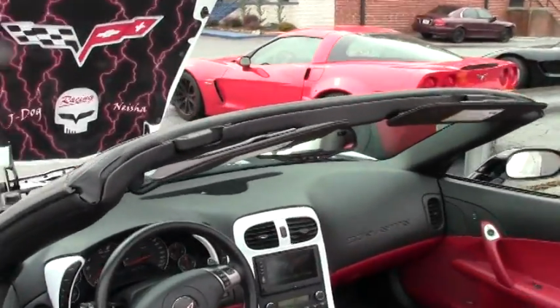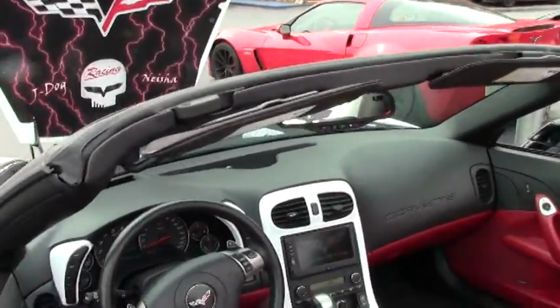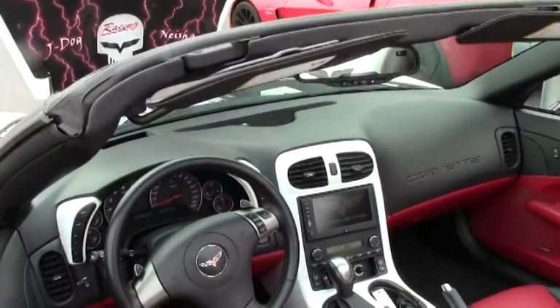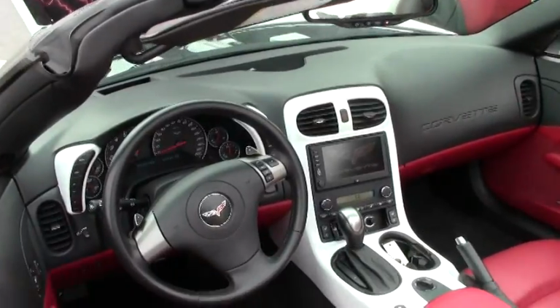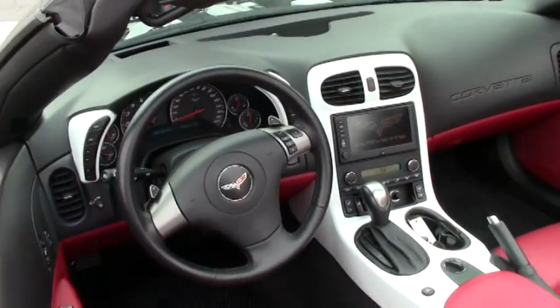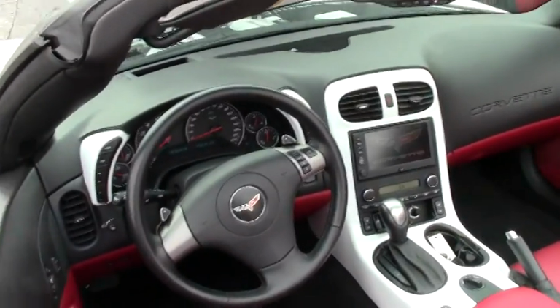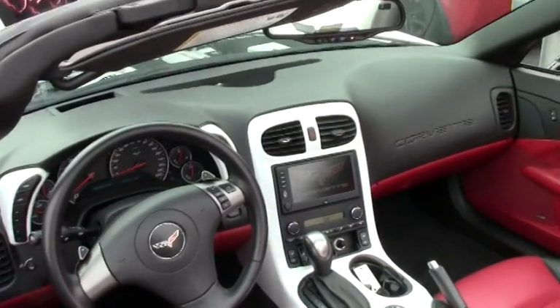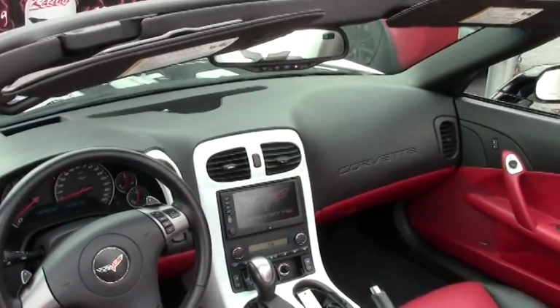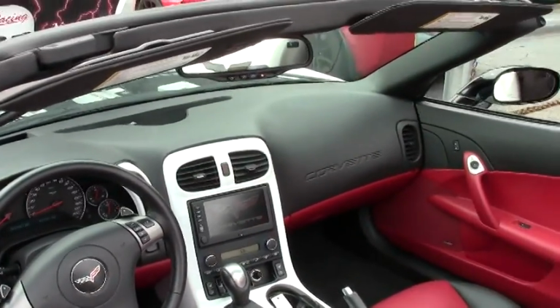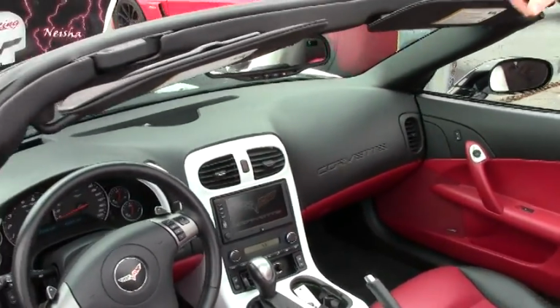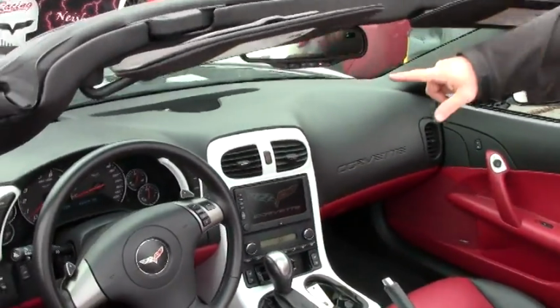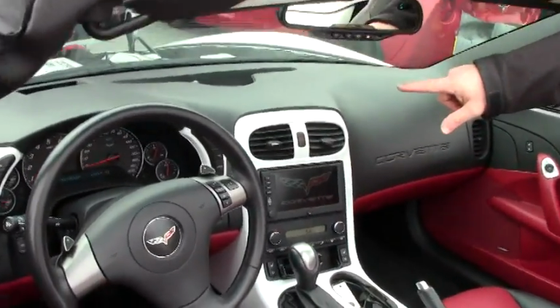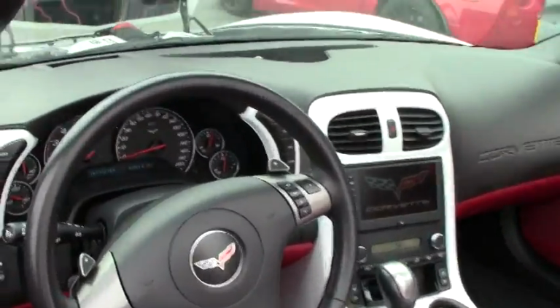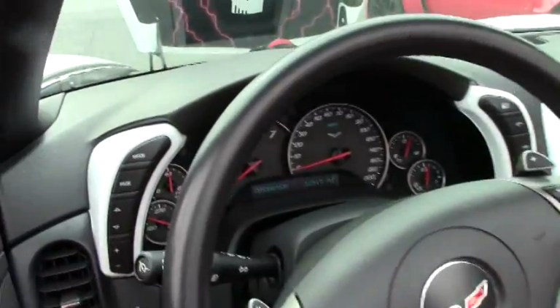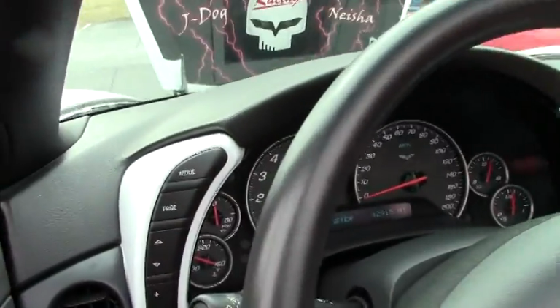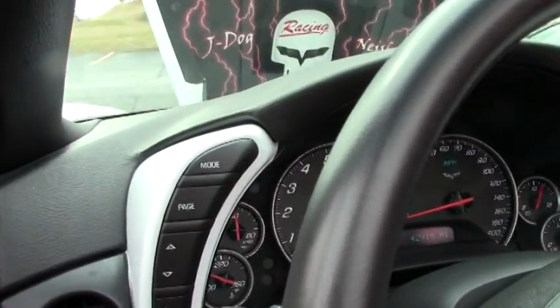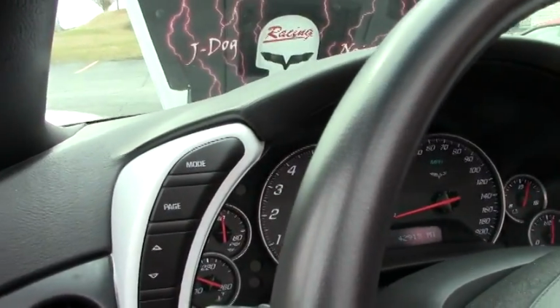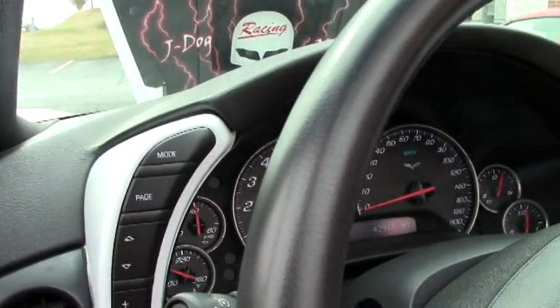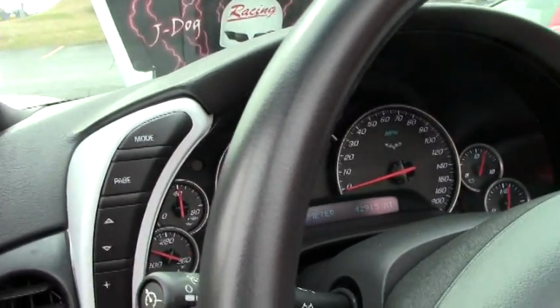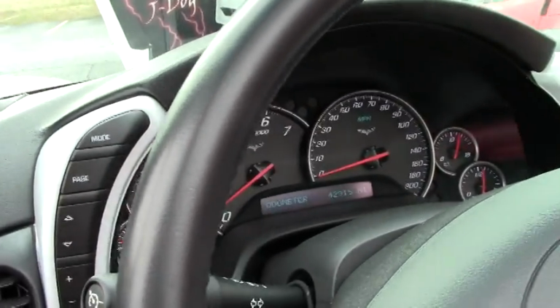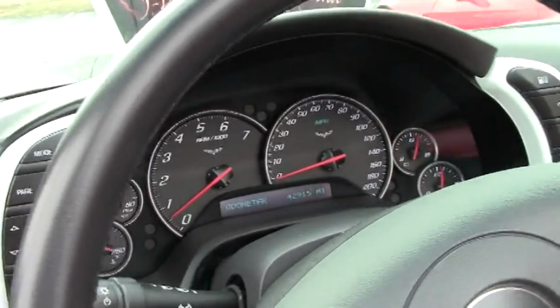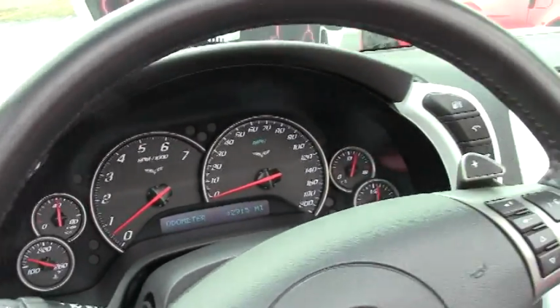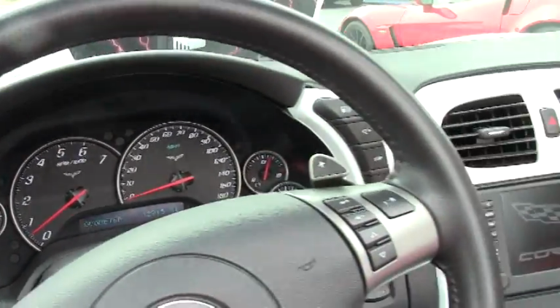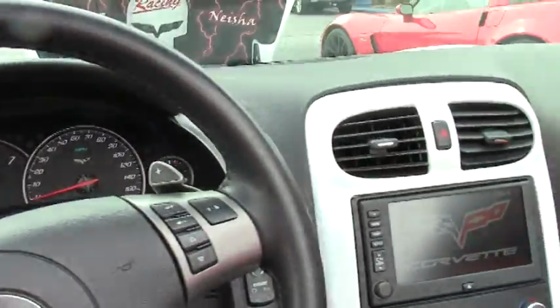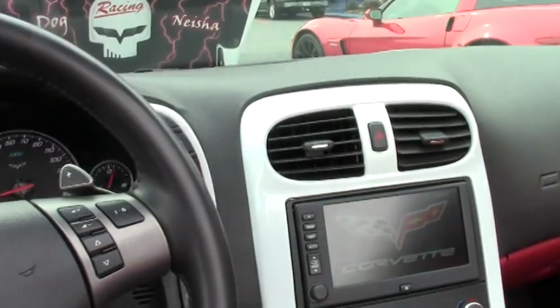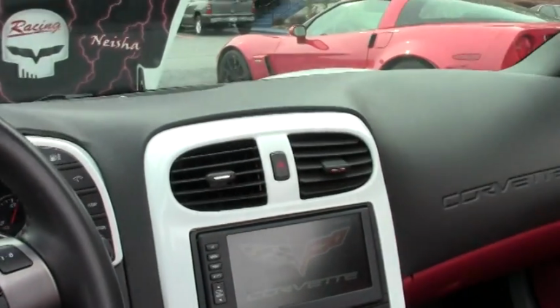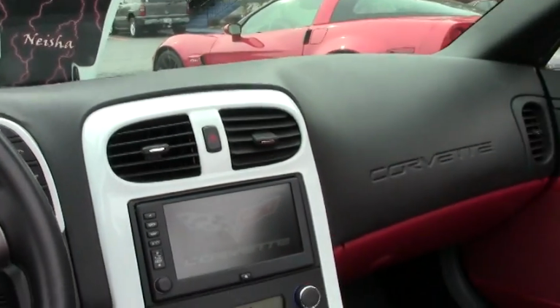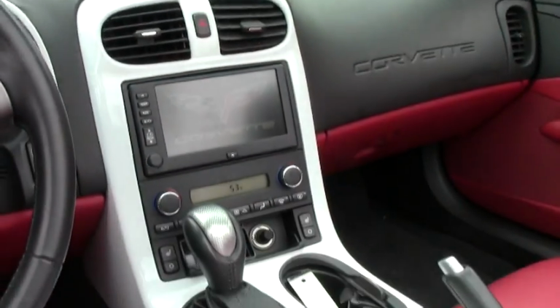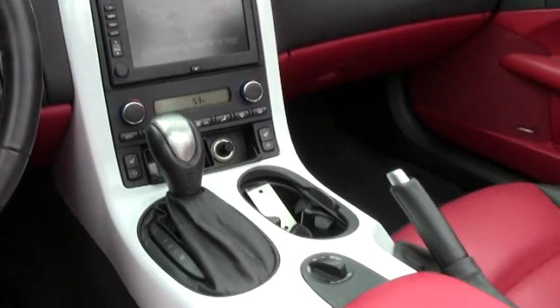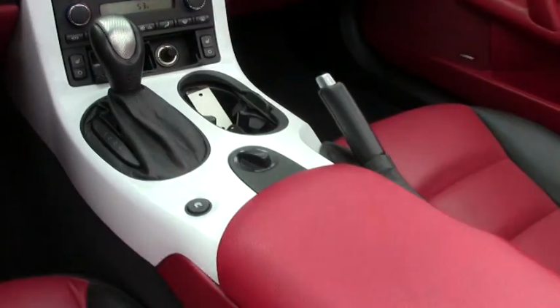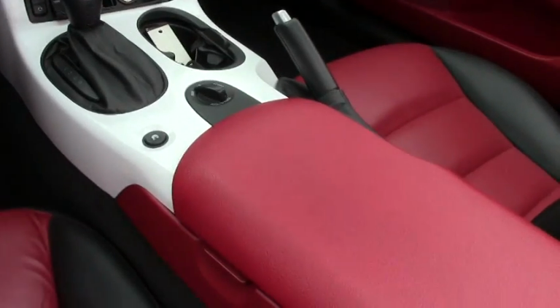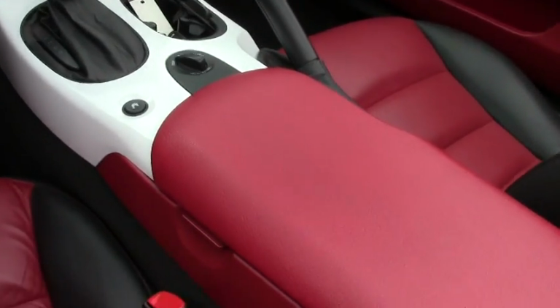The white has been added to the center console and to both by the speedometer console there. Navigation — it is an F55 magnetic ride control car.